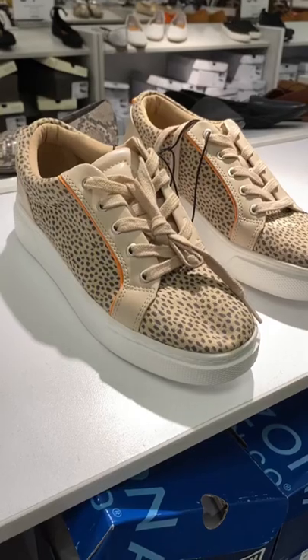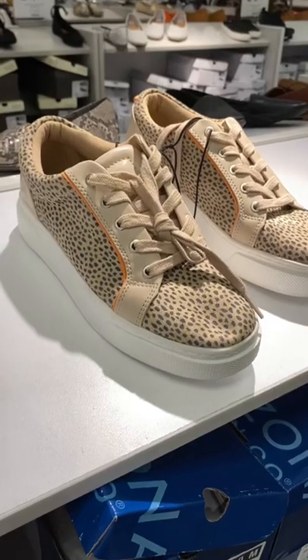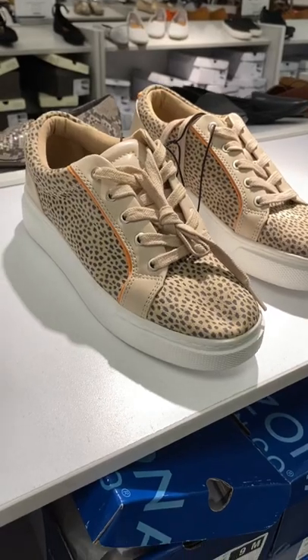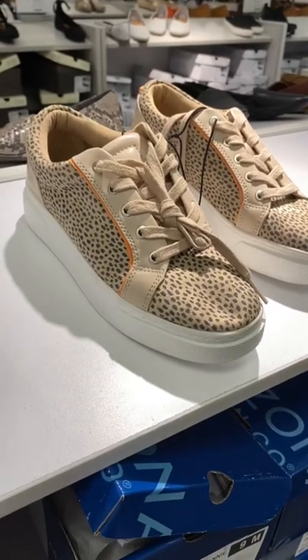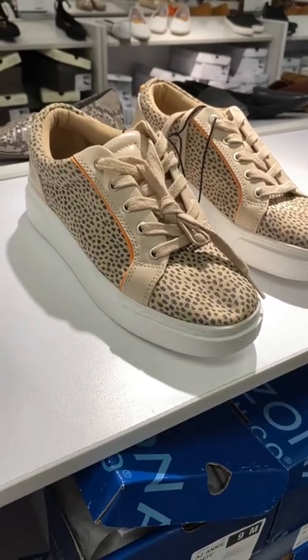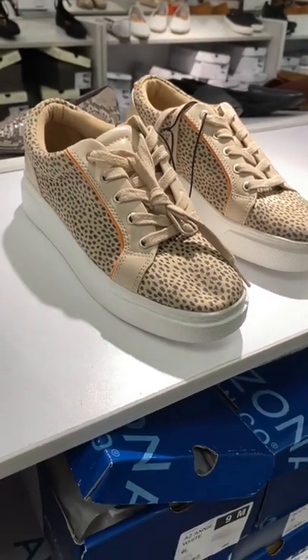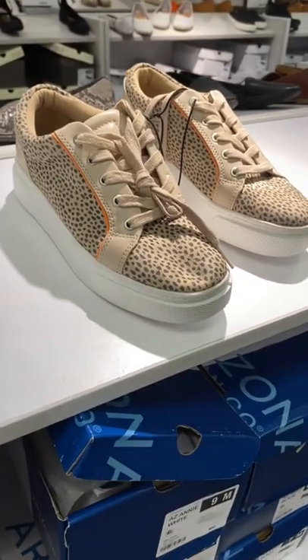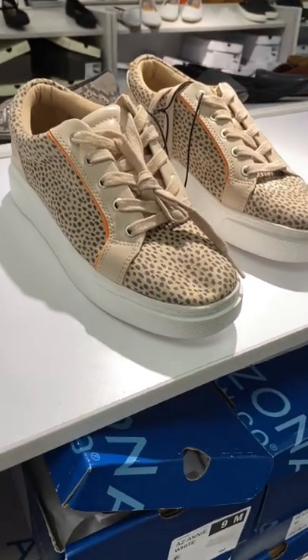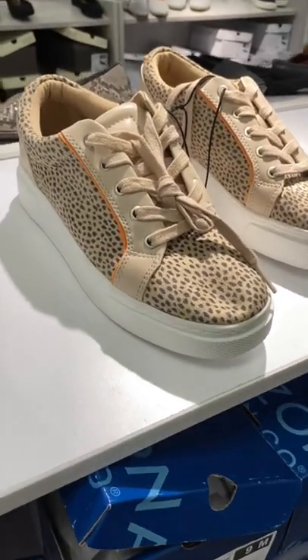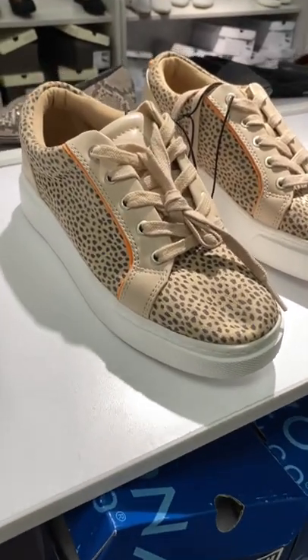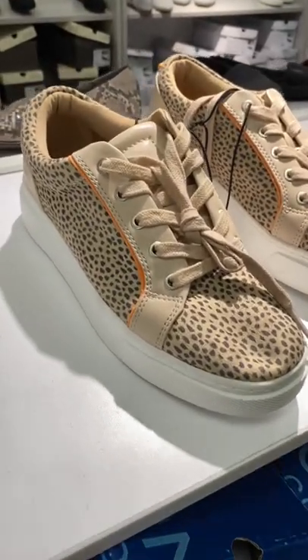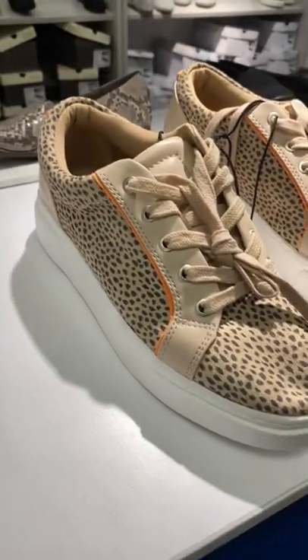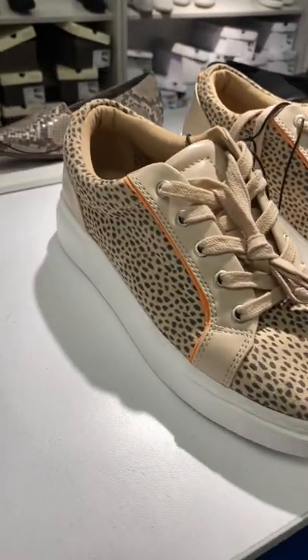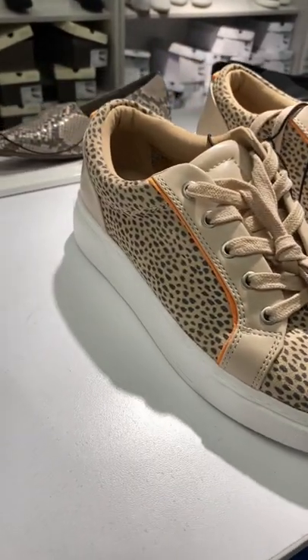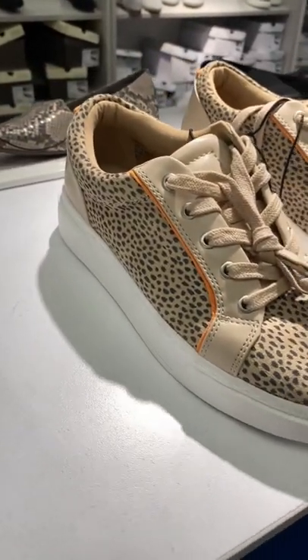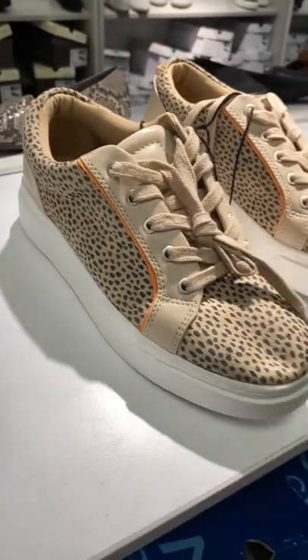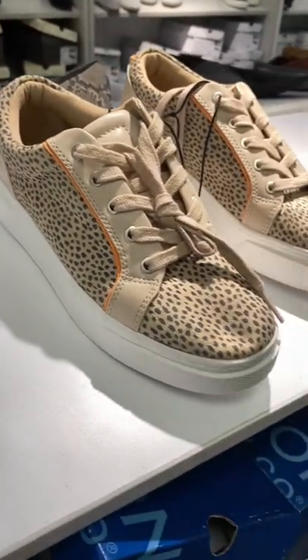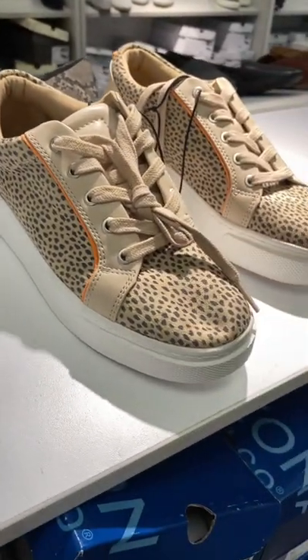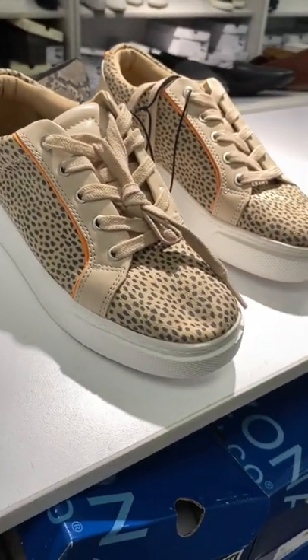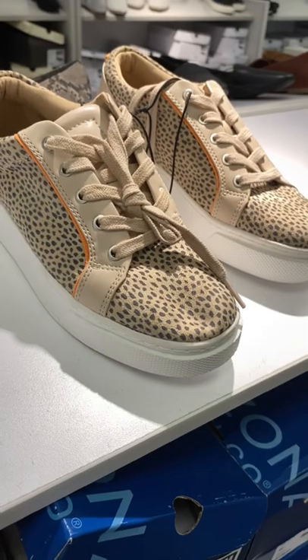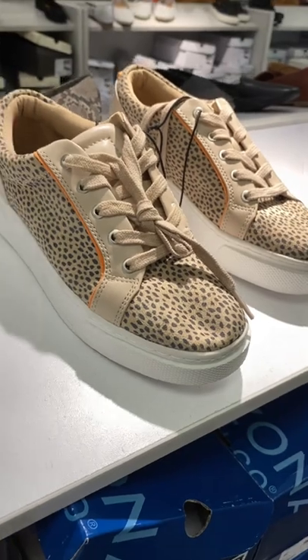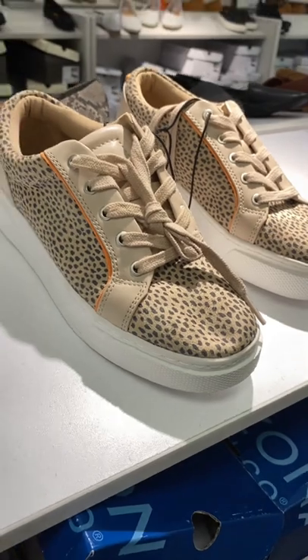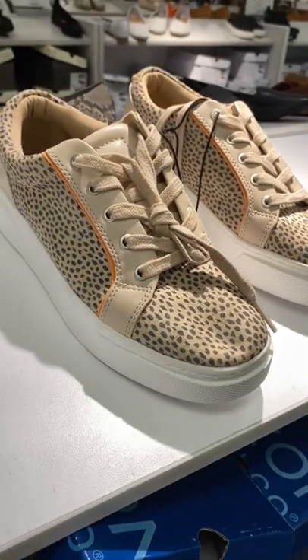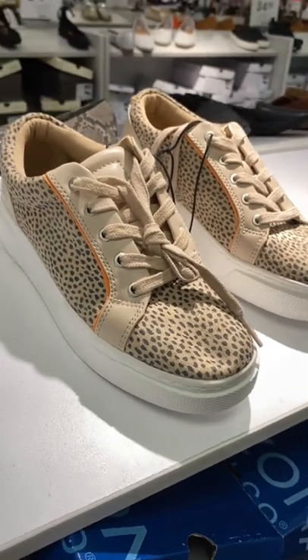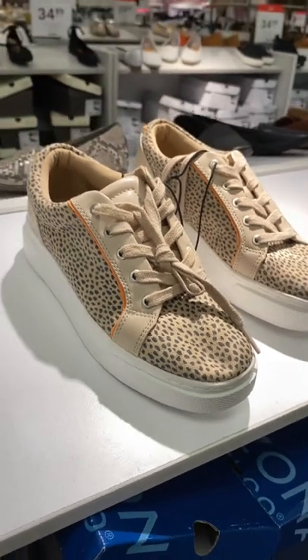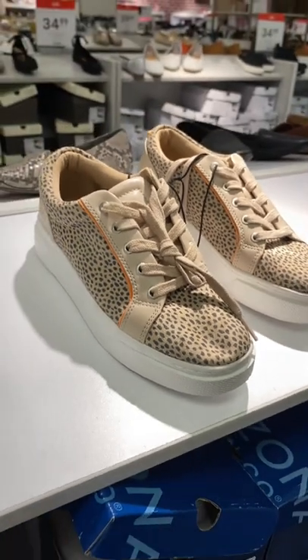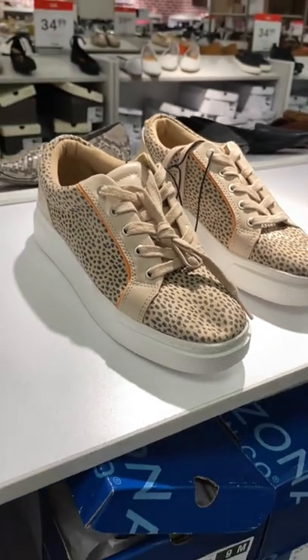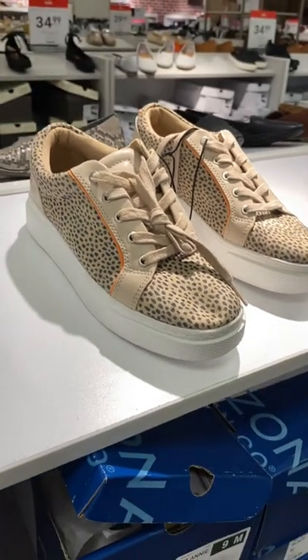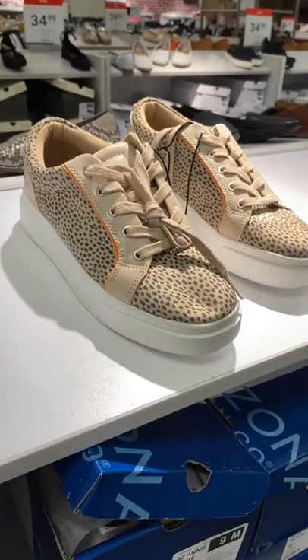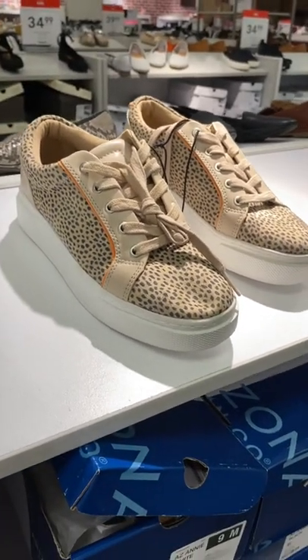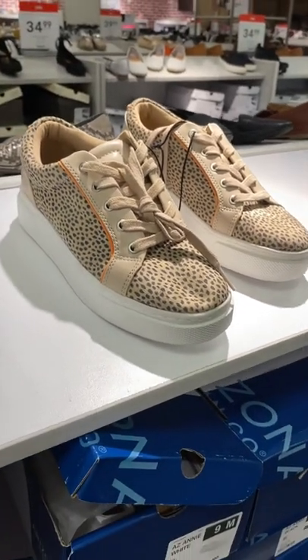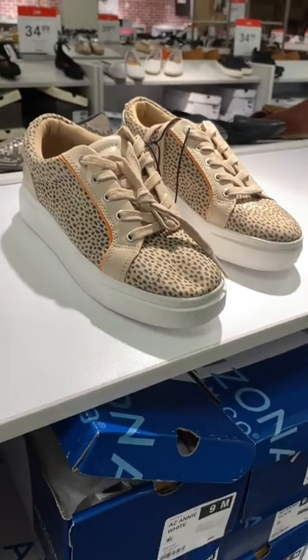Welcome back to my channel. I'm at JCPenney's and I want to see what's new in the shoes. They have these Arizona Jeans Company shoes here. These are so cool and they're $24.99.